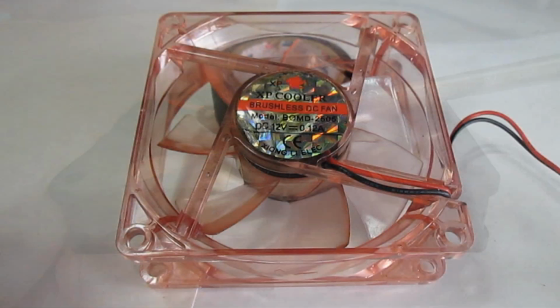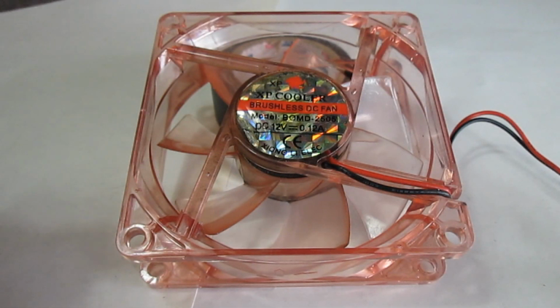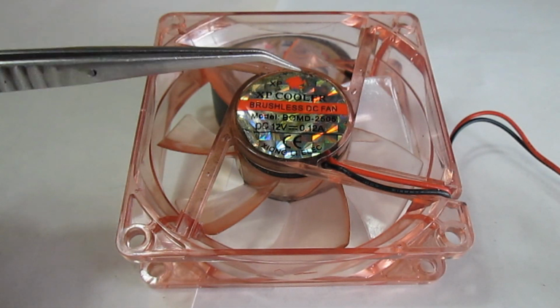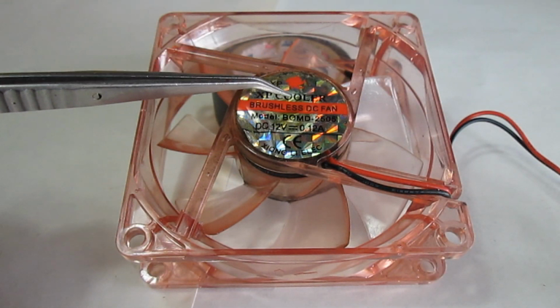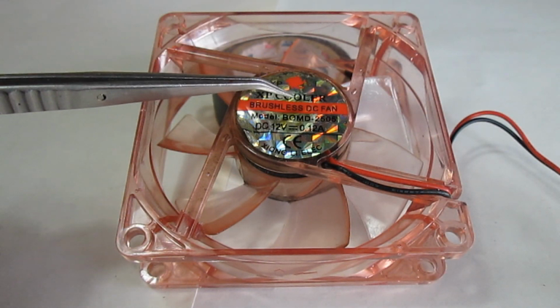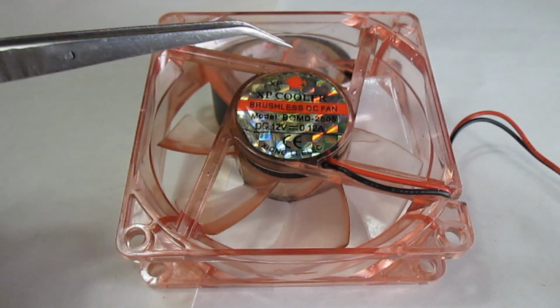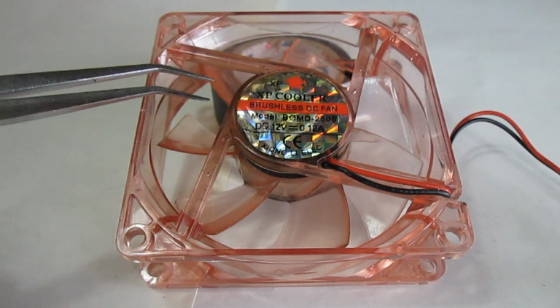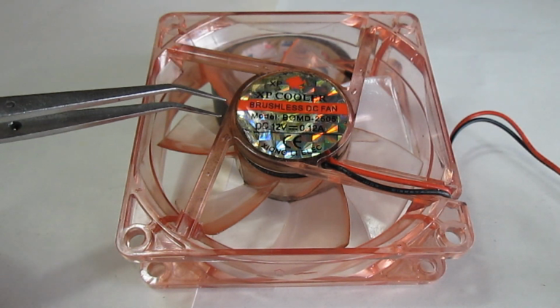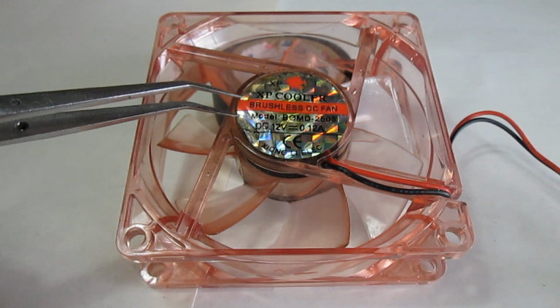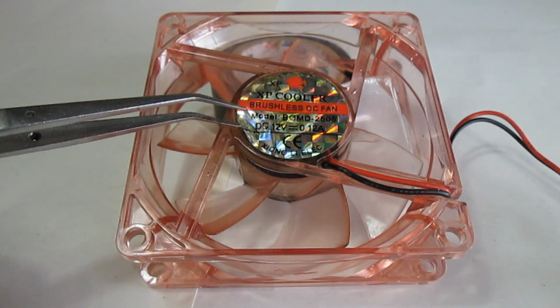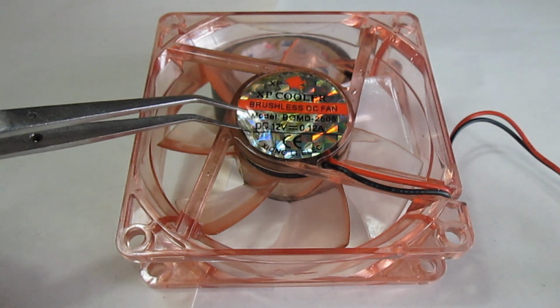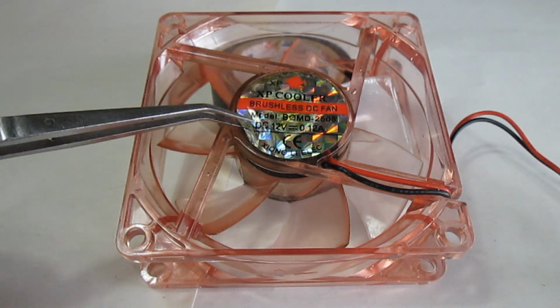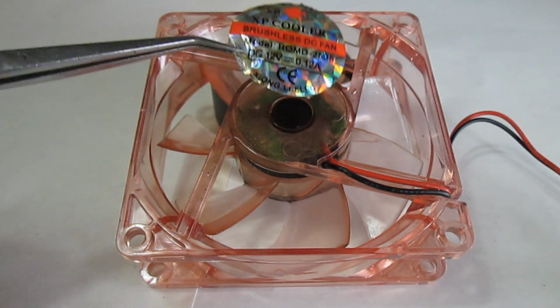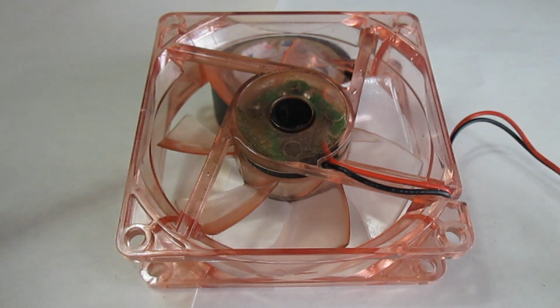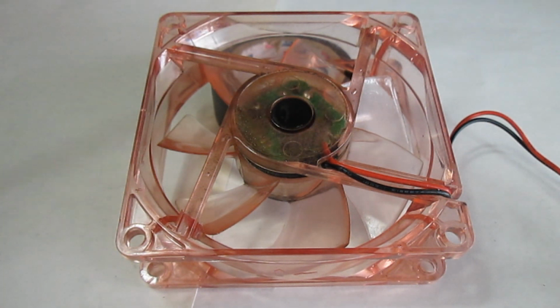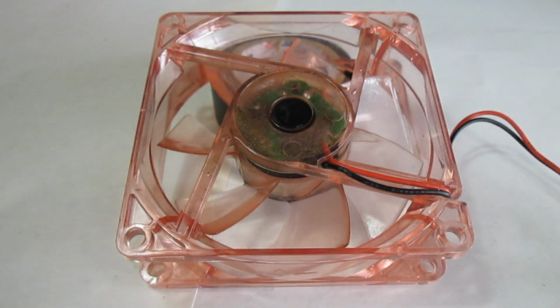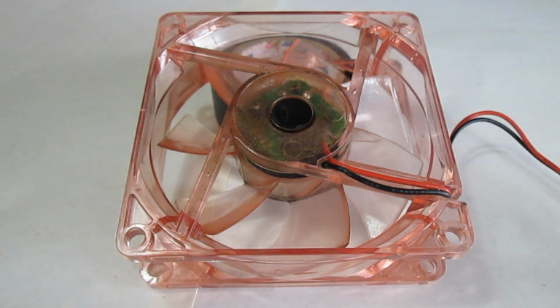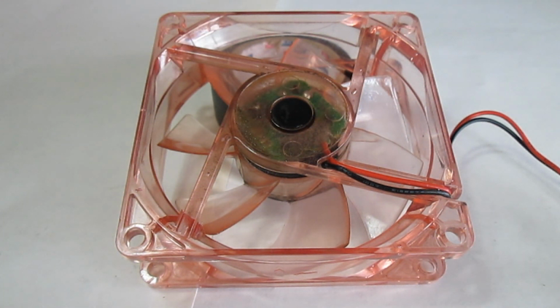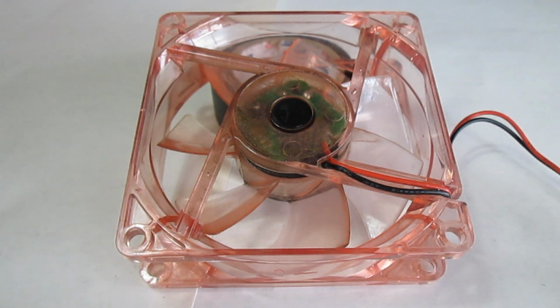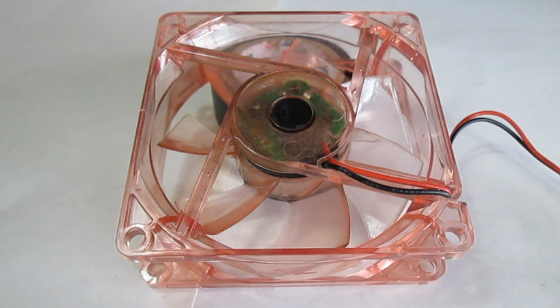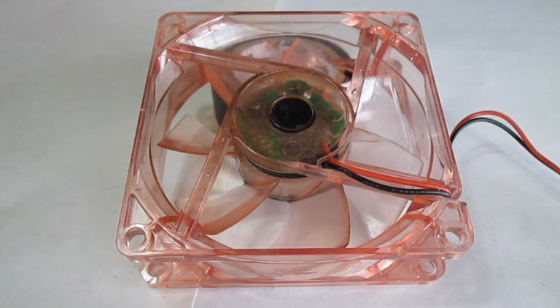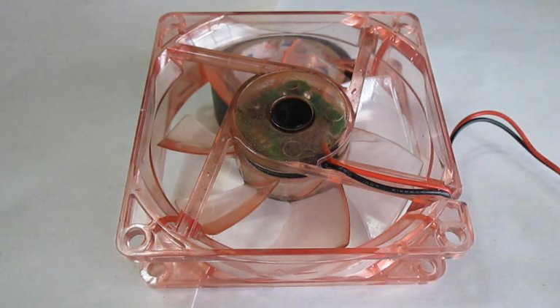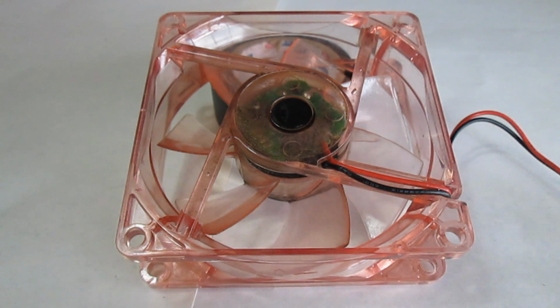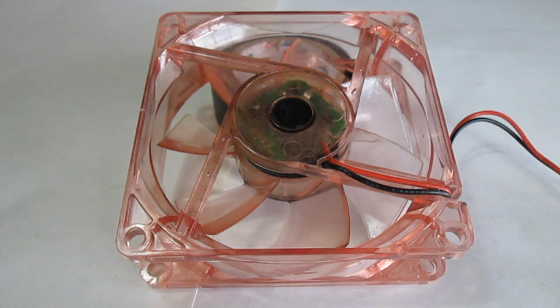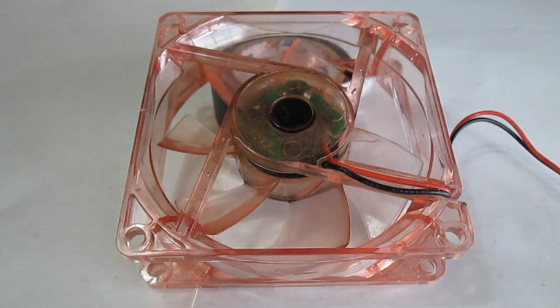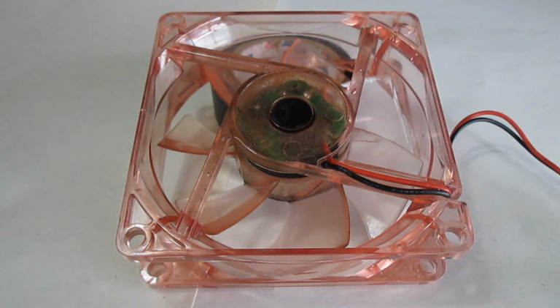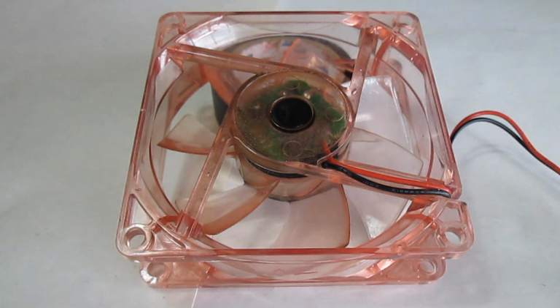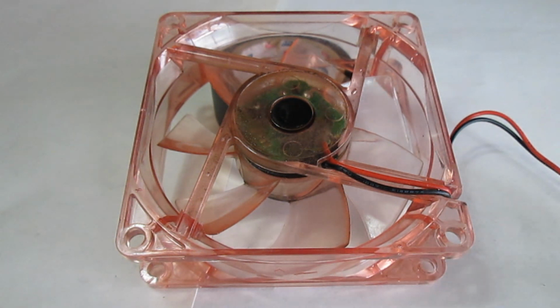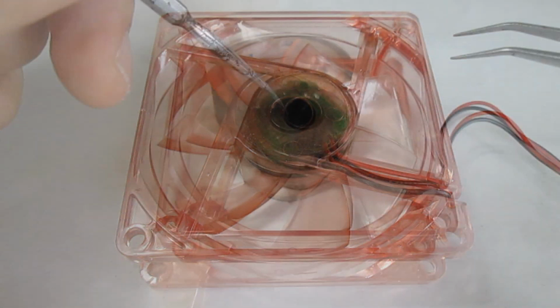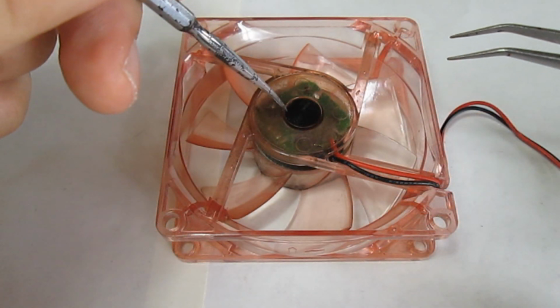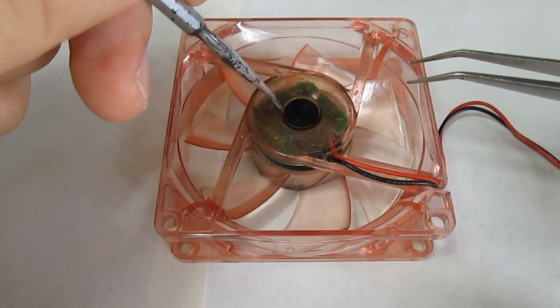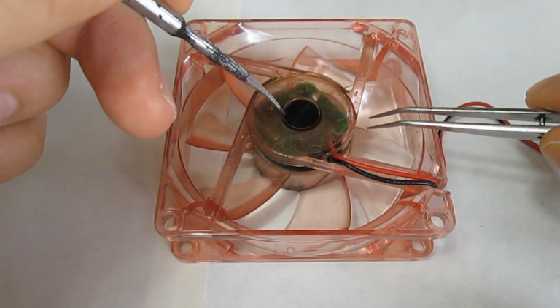On the back you will see that there is a sticker. Remove it — we won't be using it anymore. Beneath the sticker there is a small rubber plug. On some fans it might be missing. Remove it.